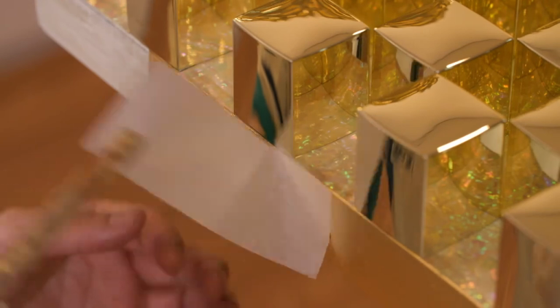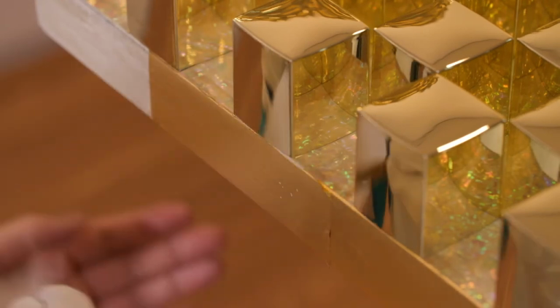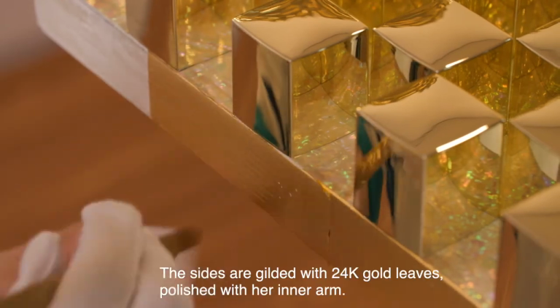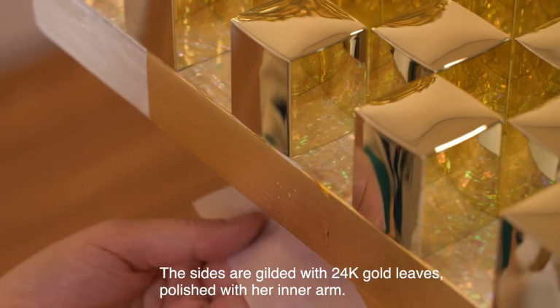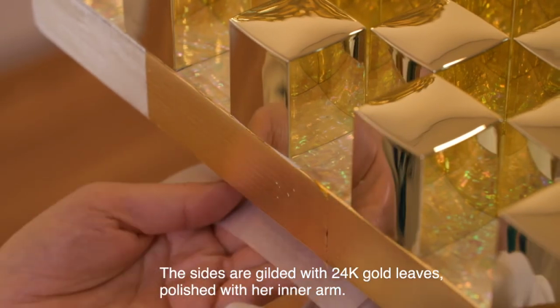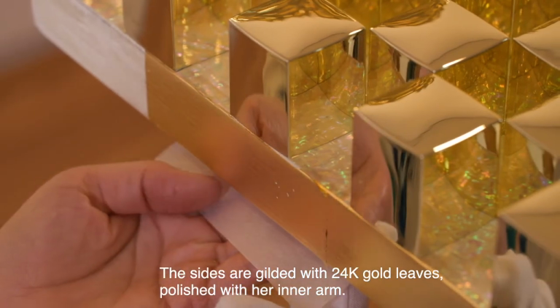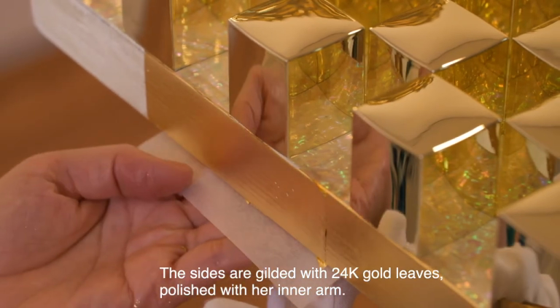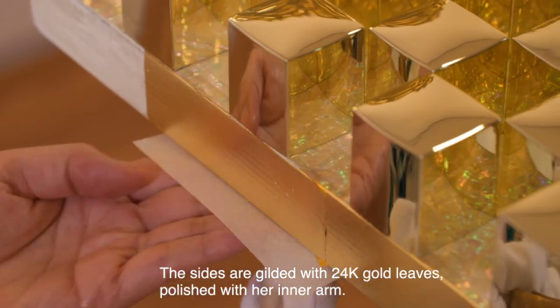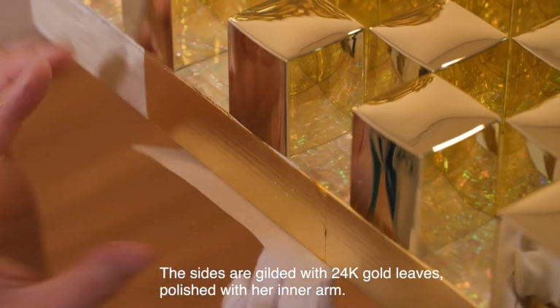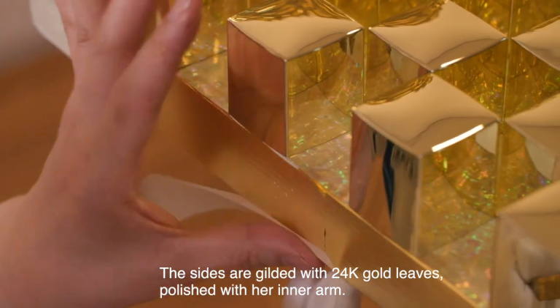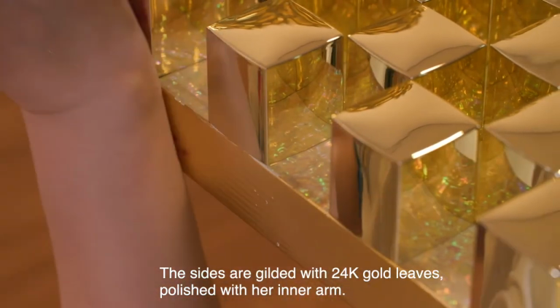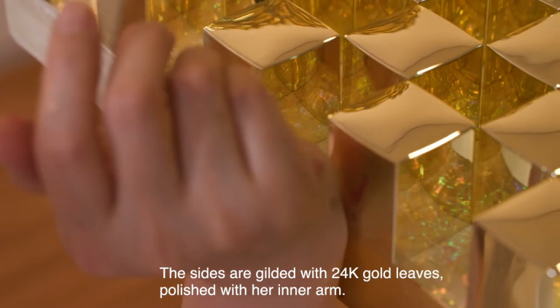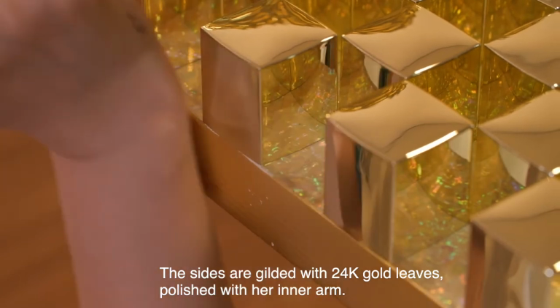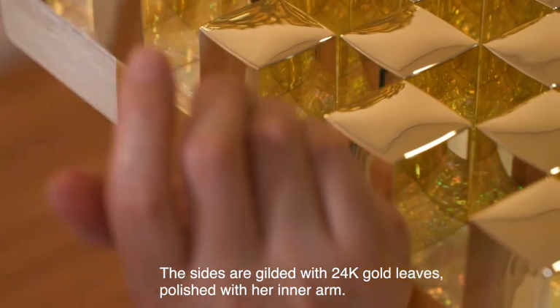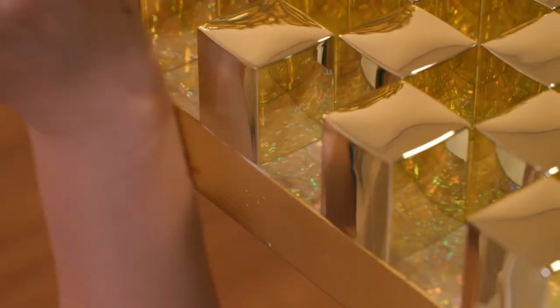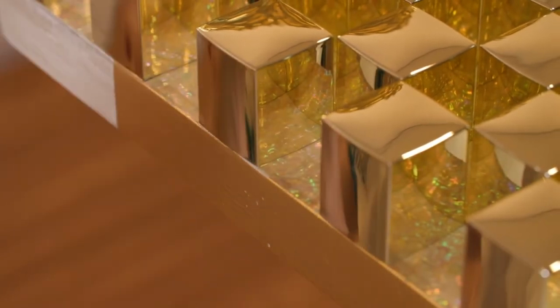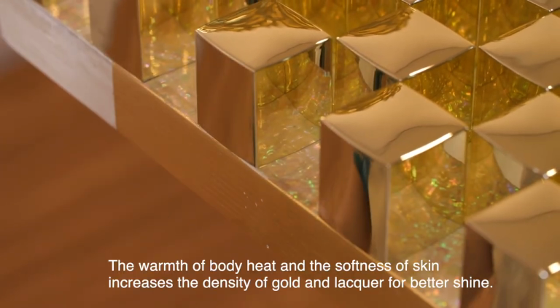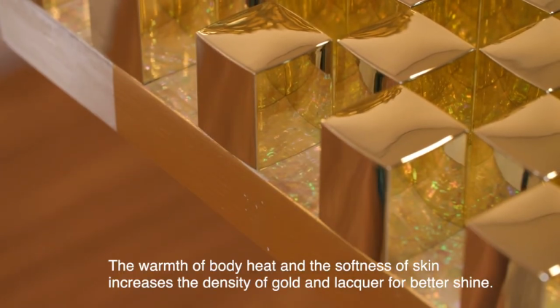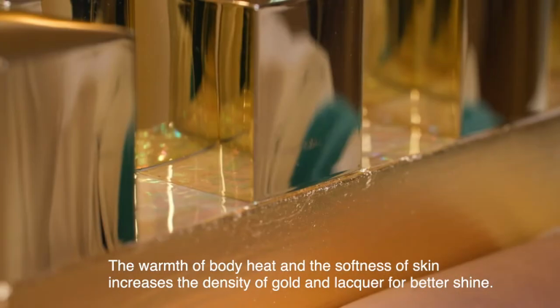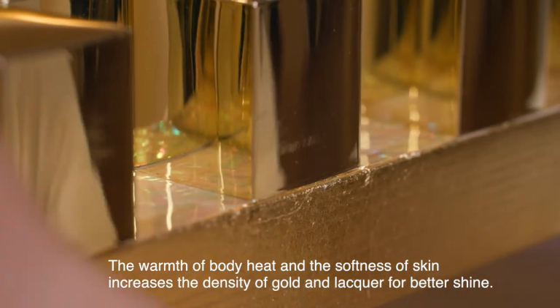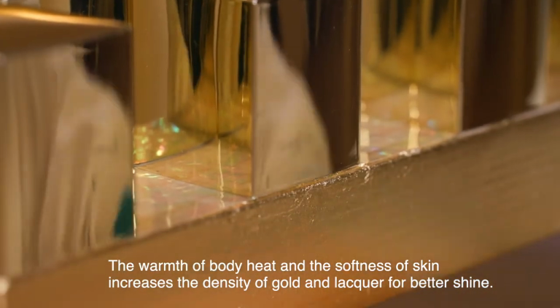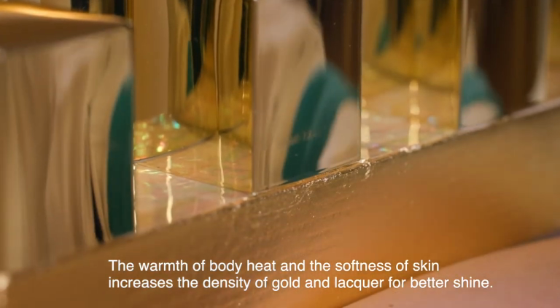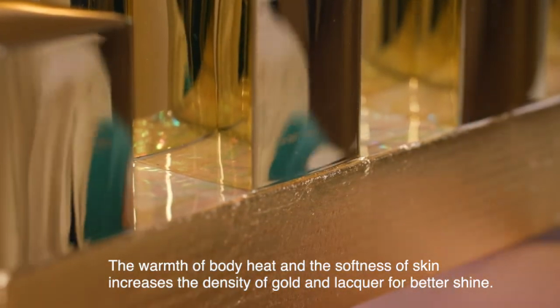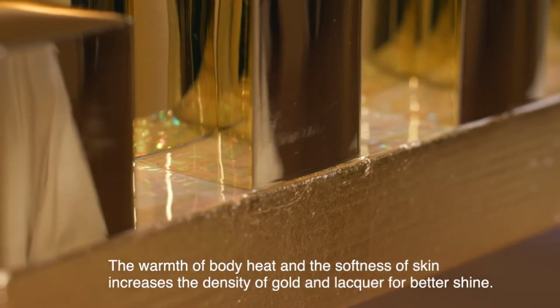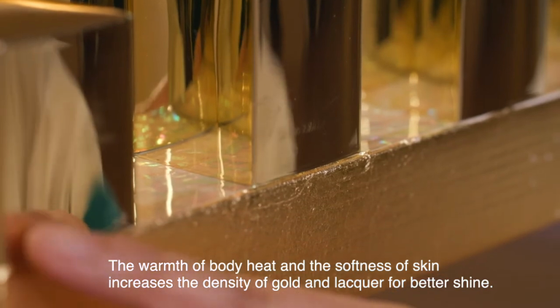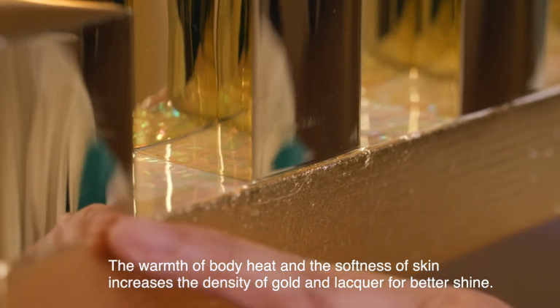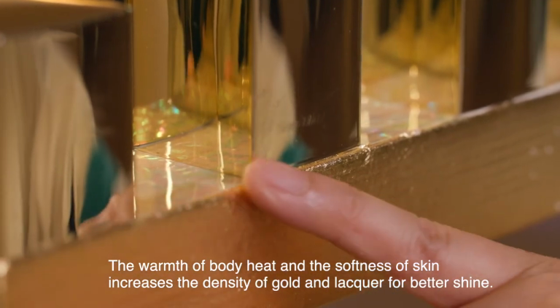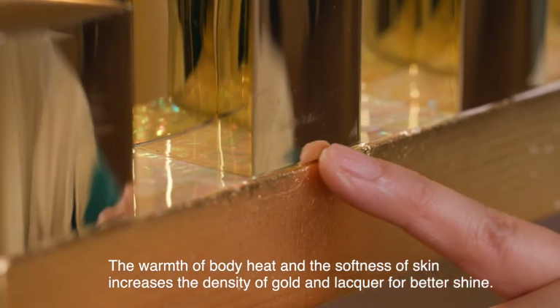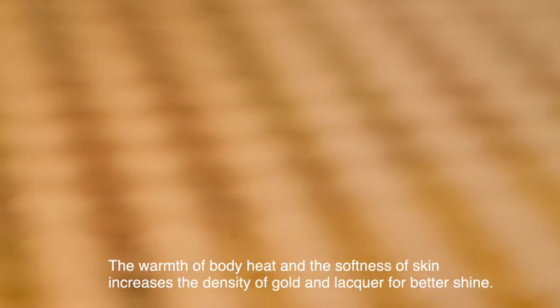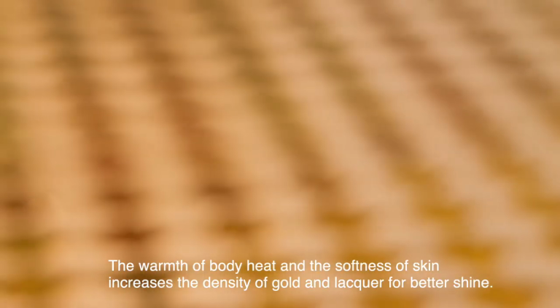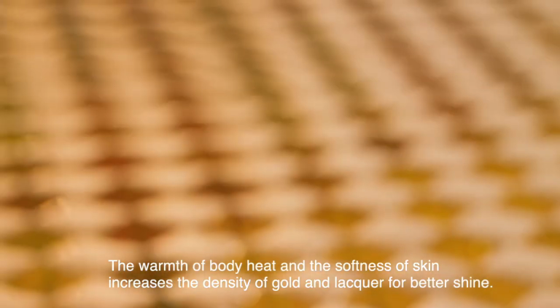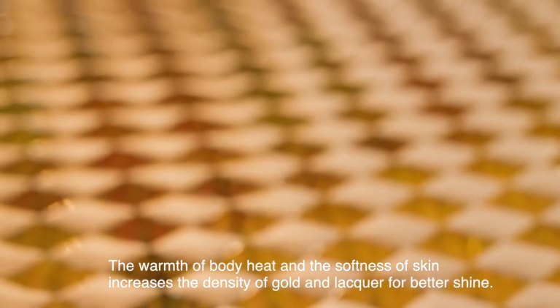The sides are gilded with 24-carat gold leaves, polished with her inner arm. The warmth of her body heat and the softness of her skin increases the density of gold and lacquer for better shine.